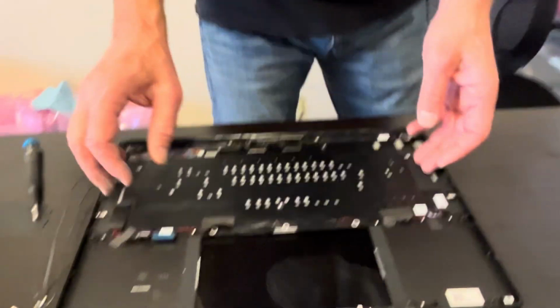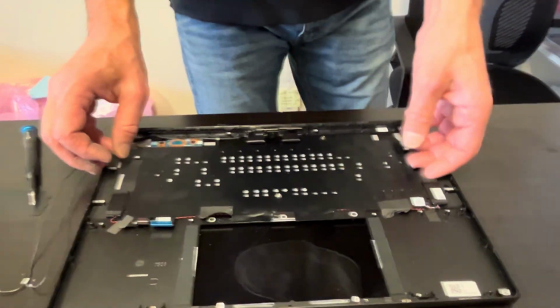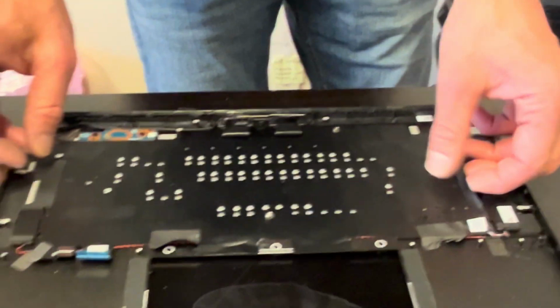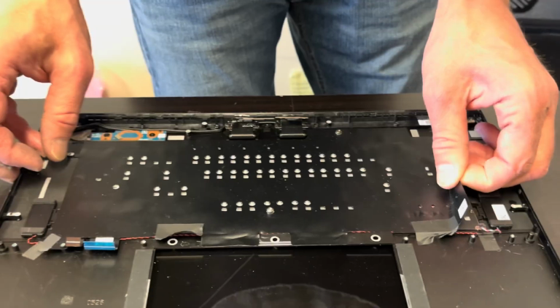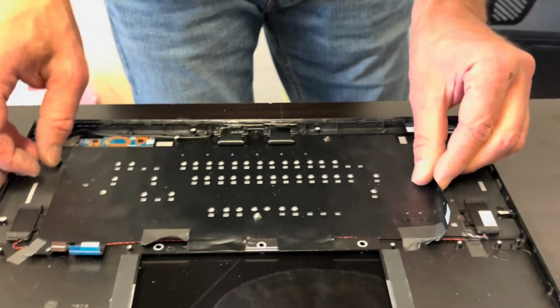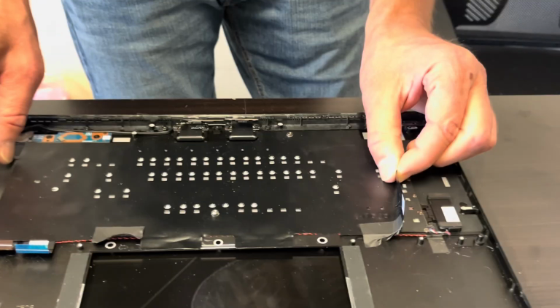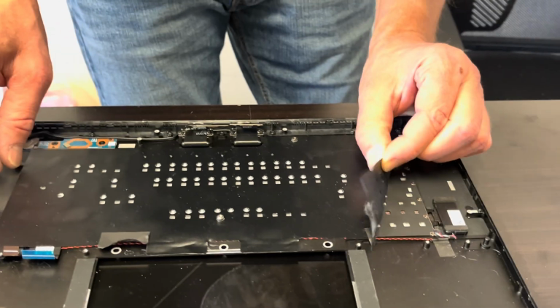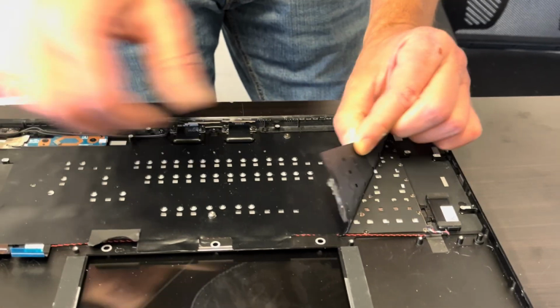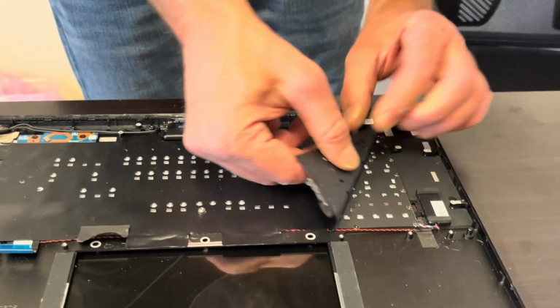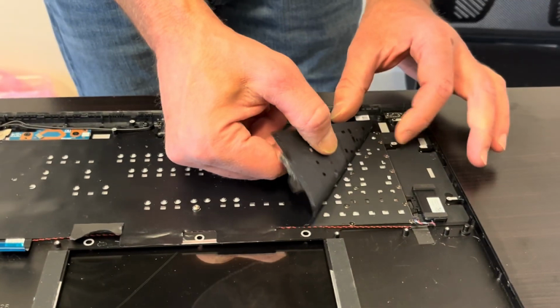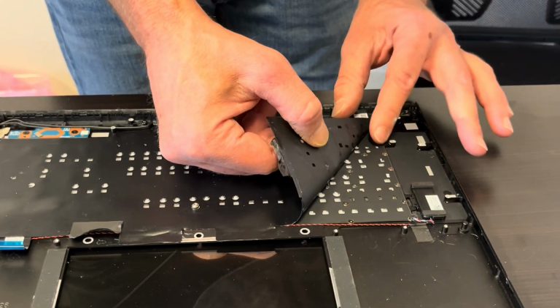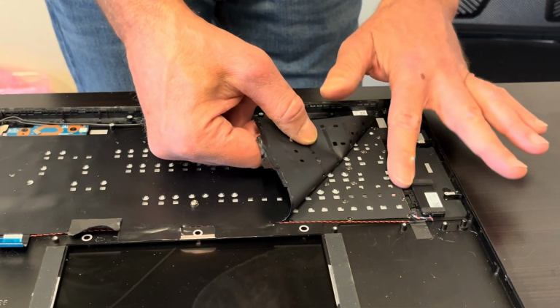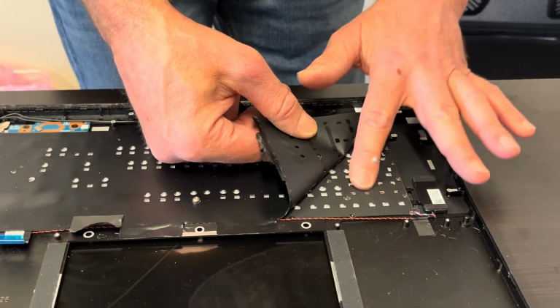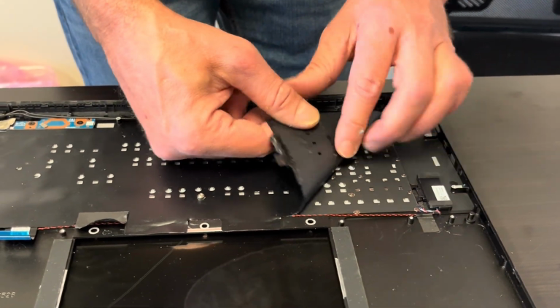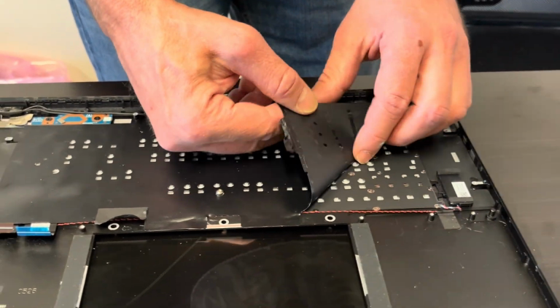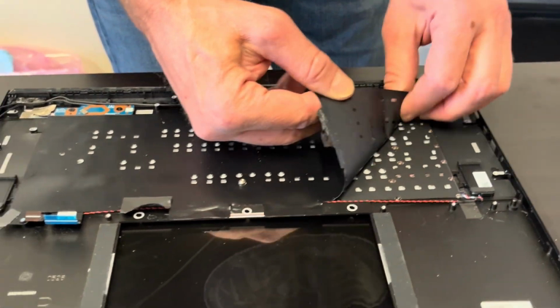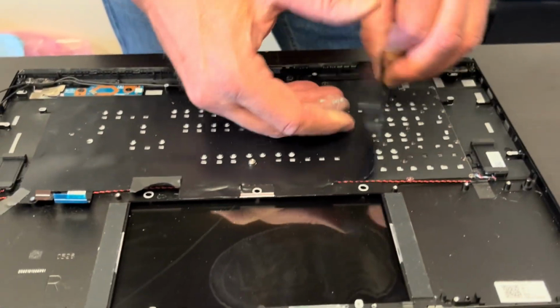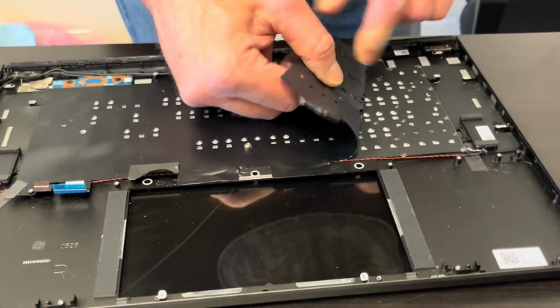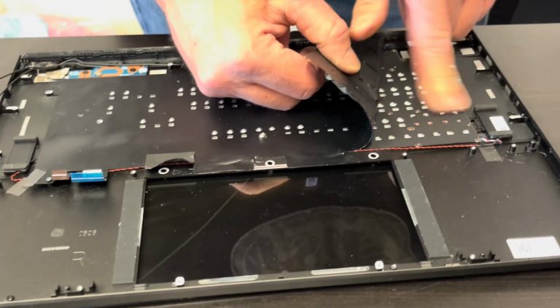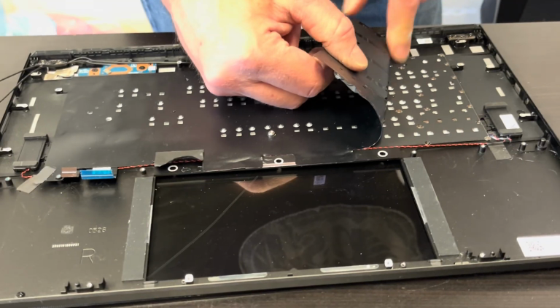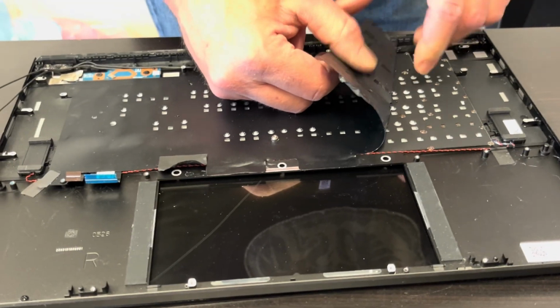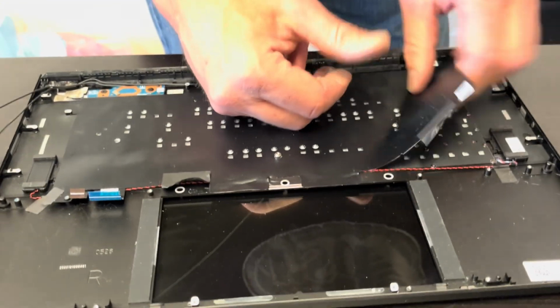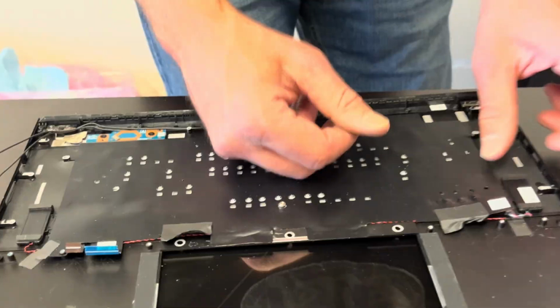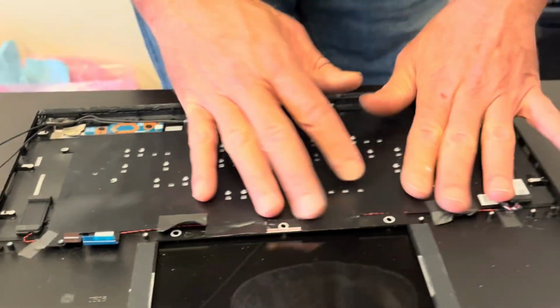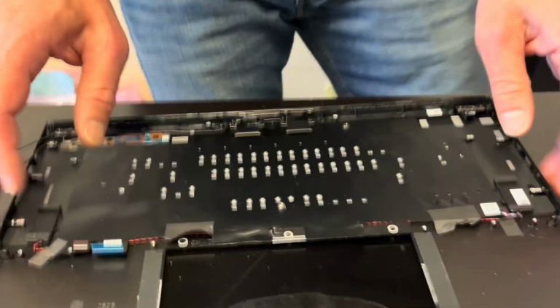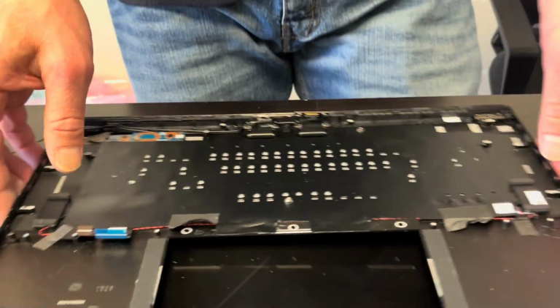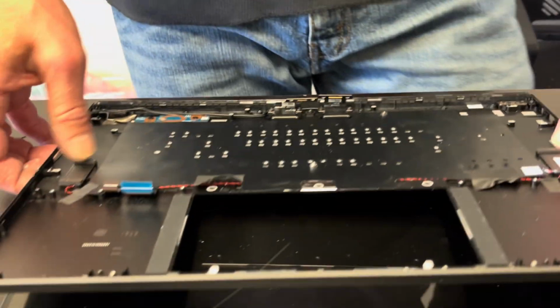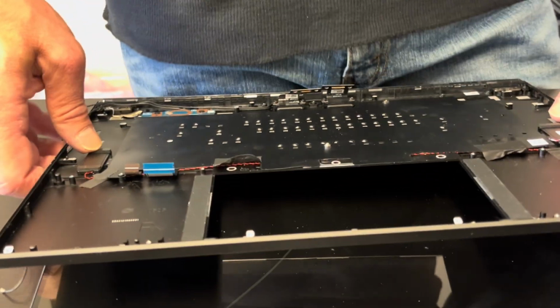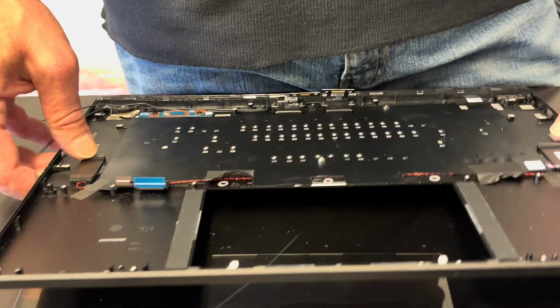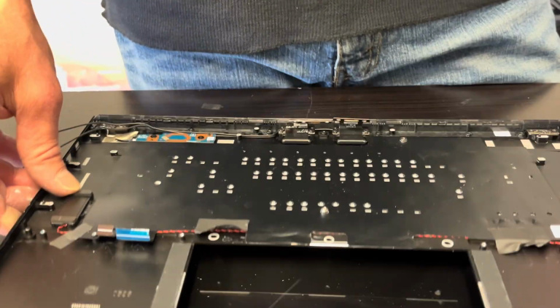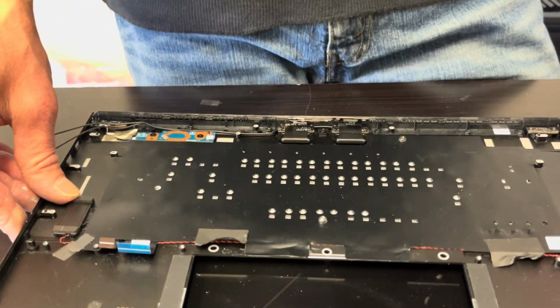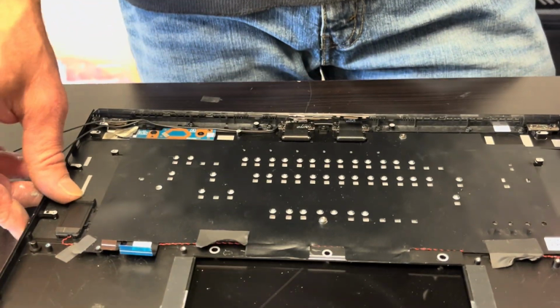Let's look at the keyboard. The keyboard is held by these tiny screws, so if it doesn't work, you can replace the keyboard, or you can look for the whole palmrest keyboard assembly.